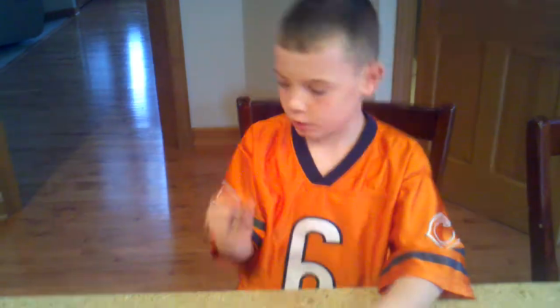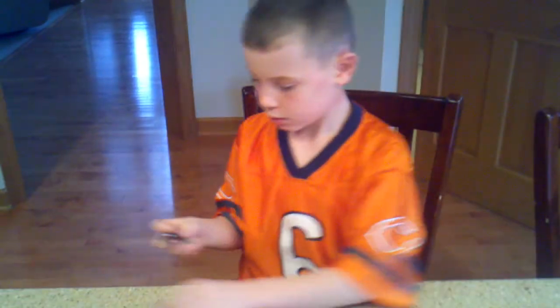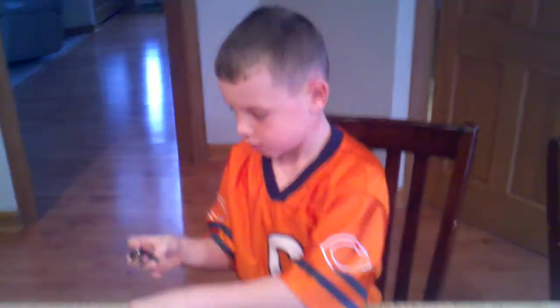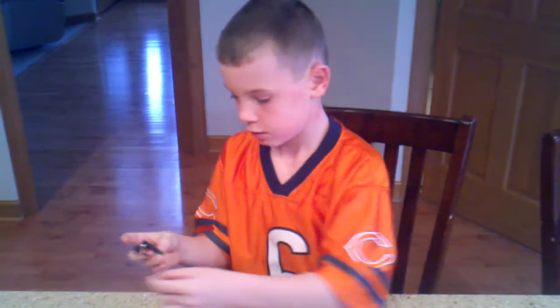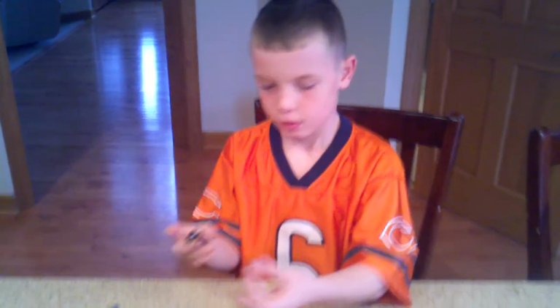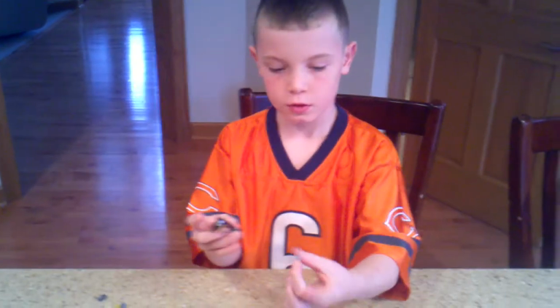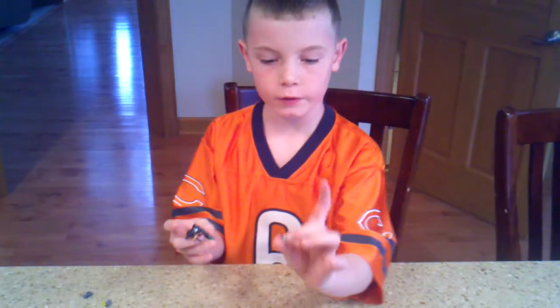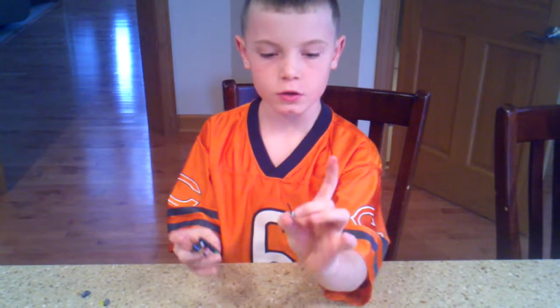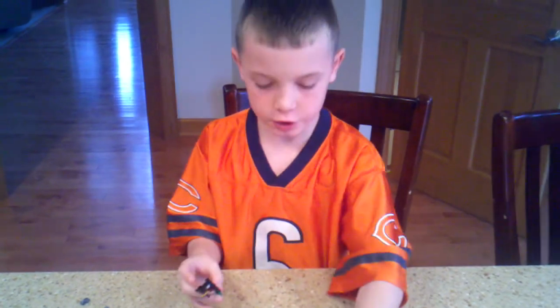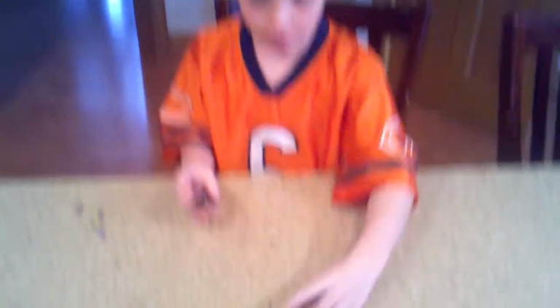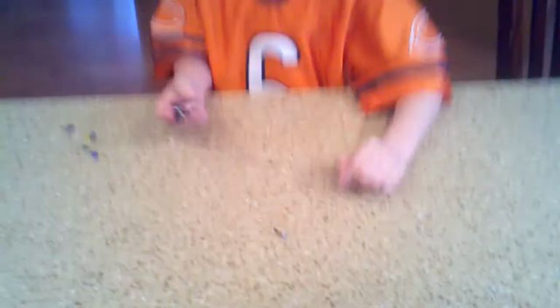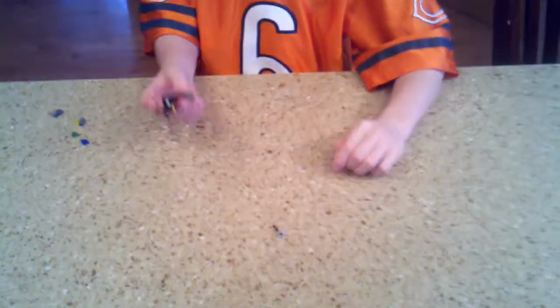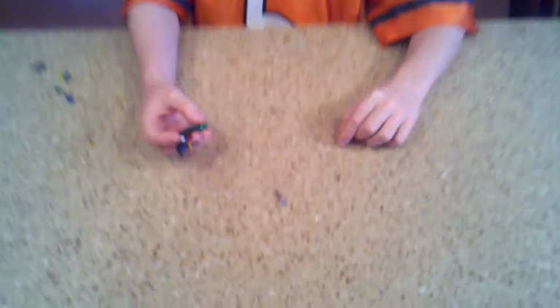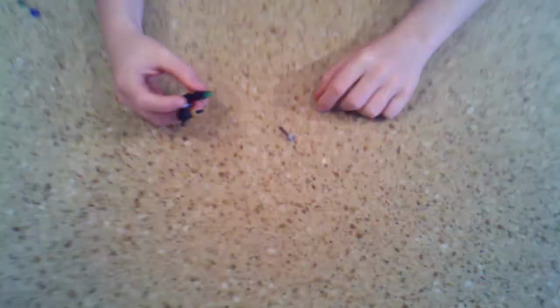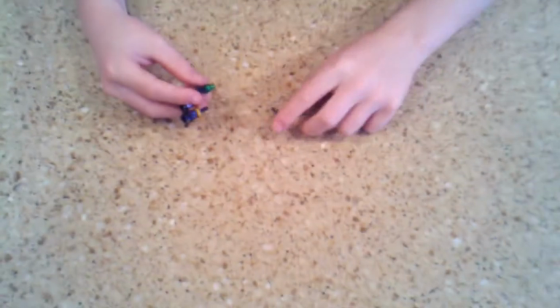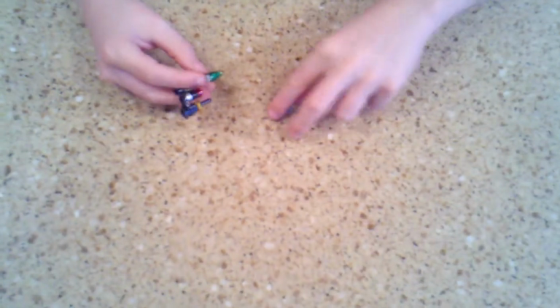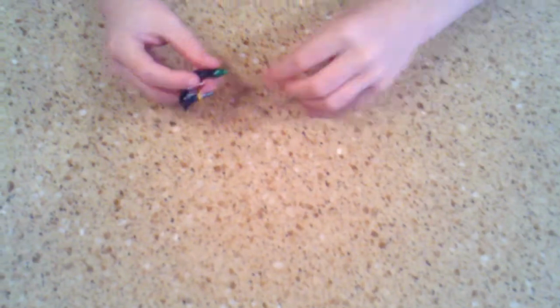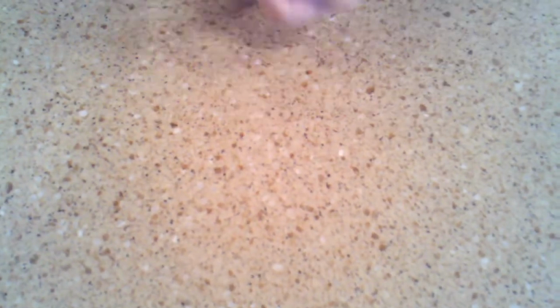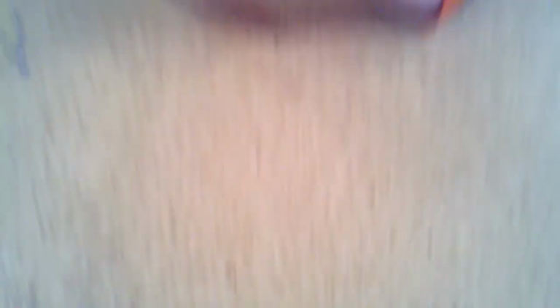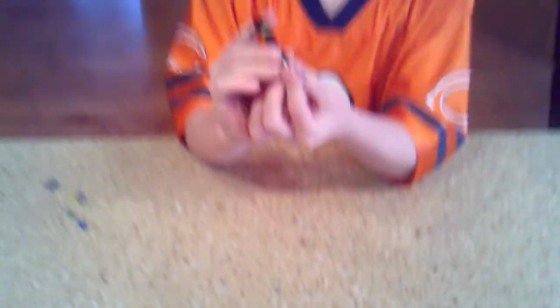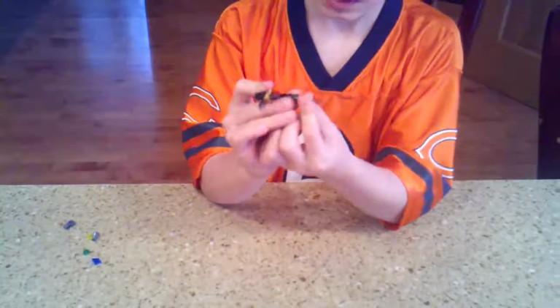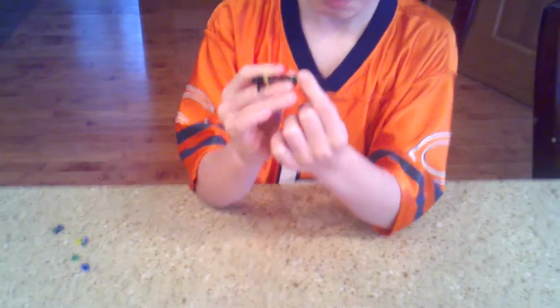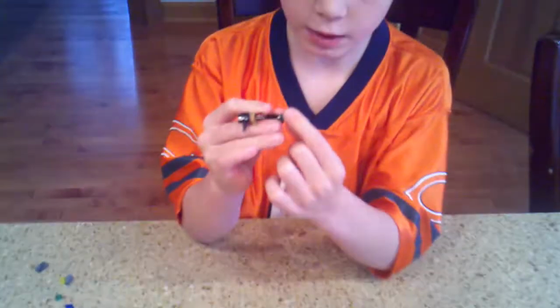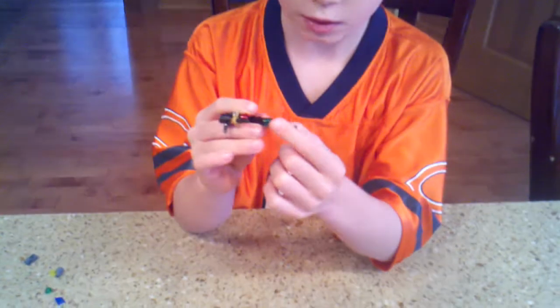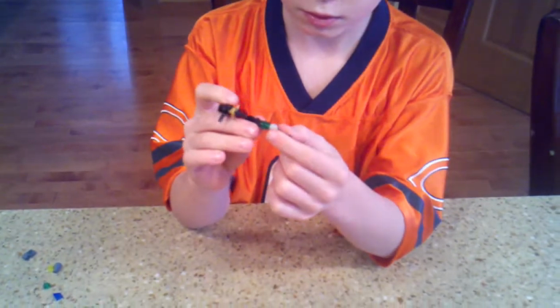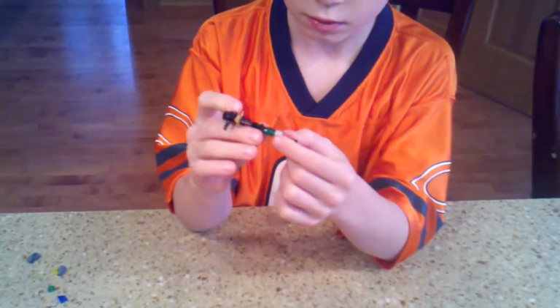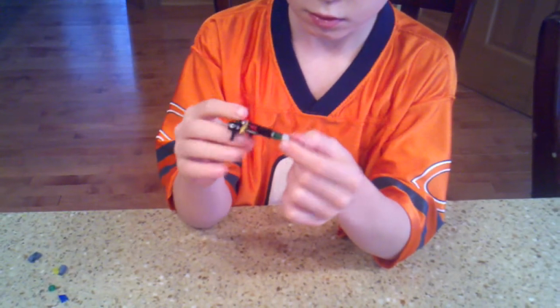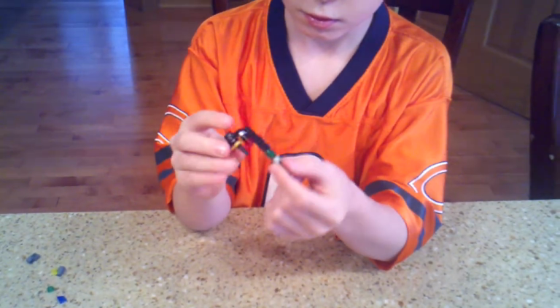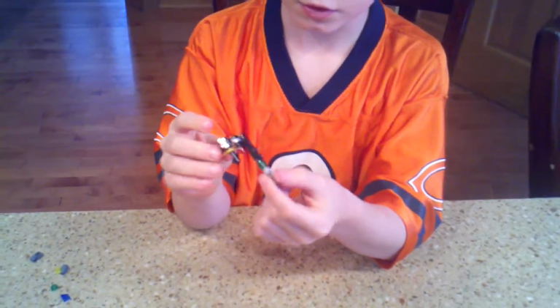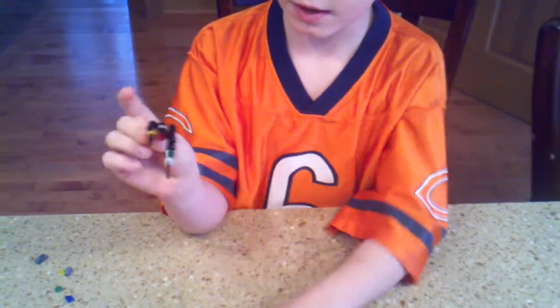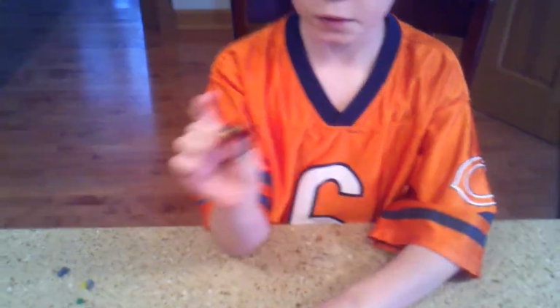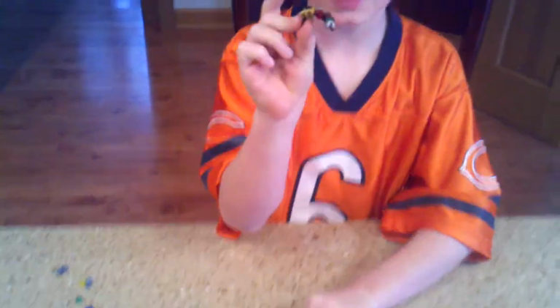Okay. Second, you should have like this squishy piece. You are going to pick this up and put it on there. And then you should have it like this.